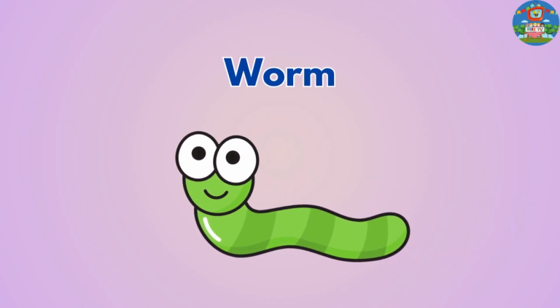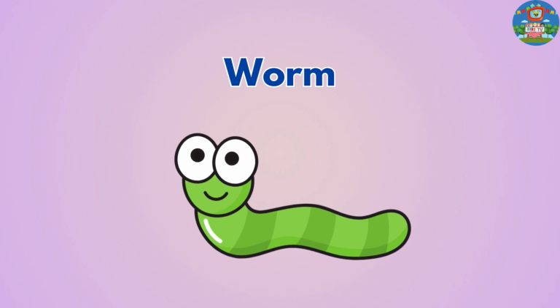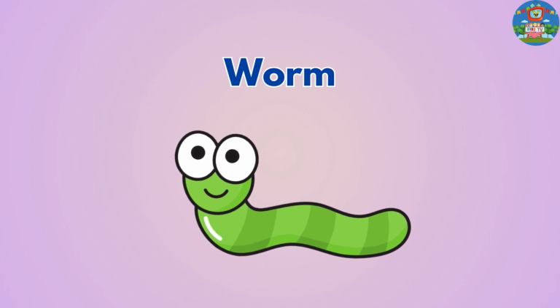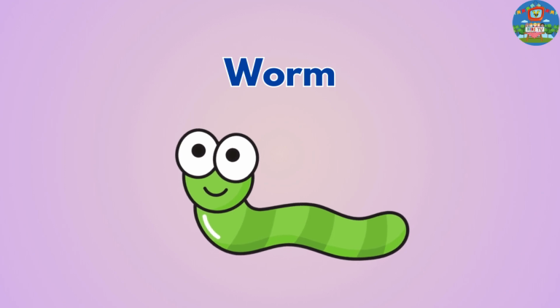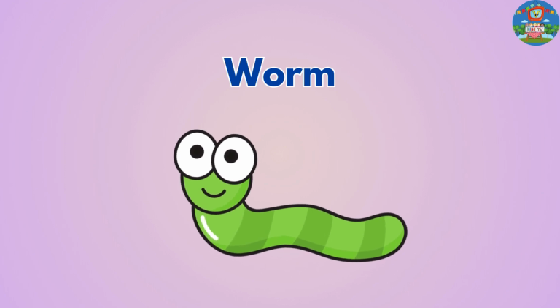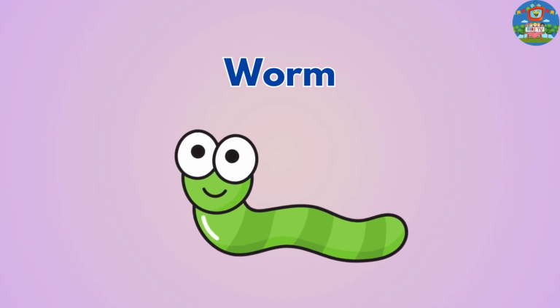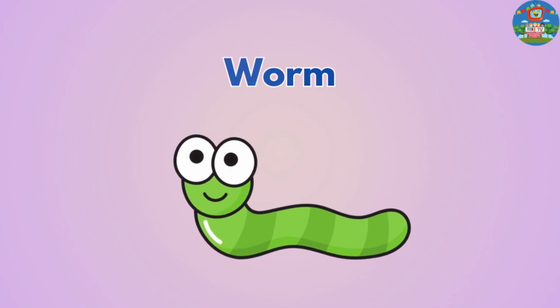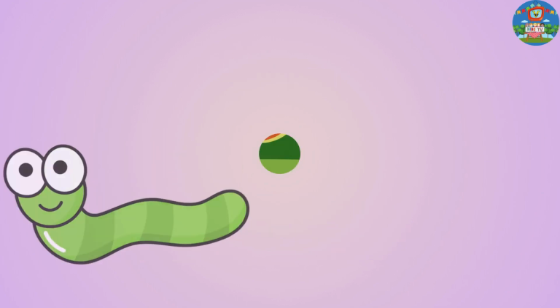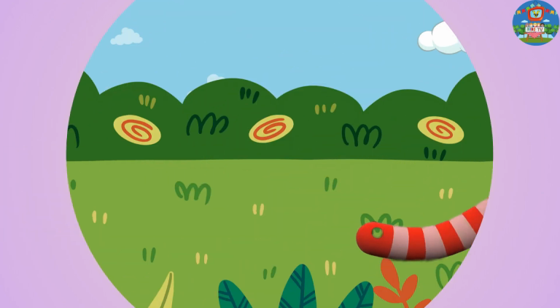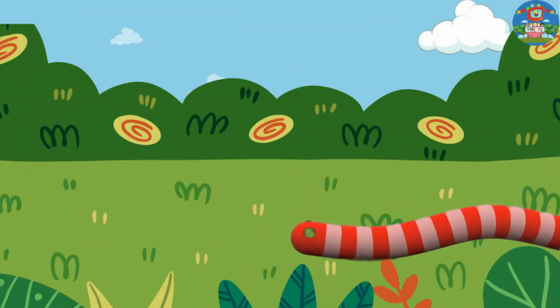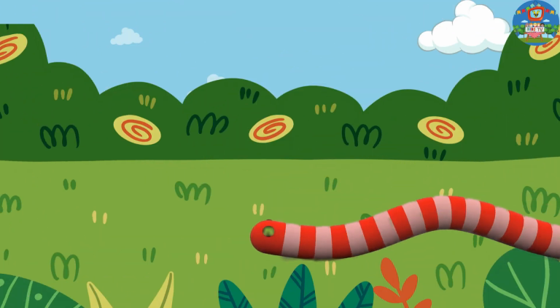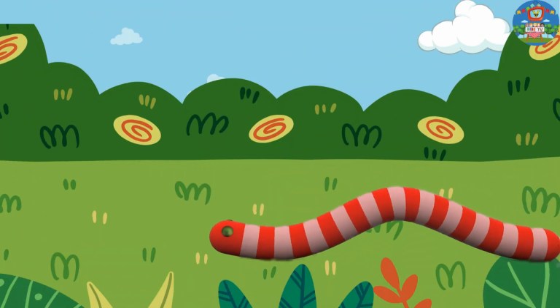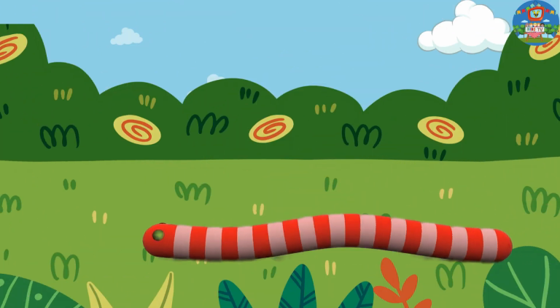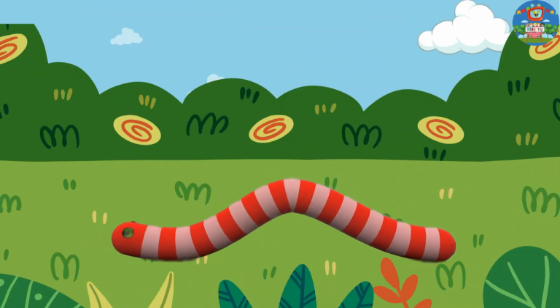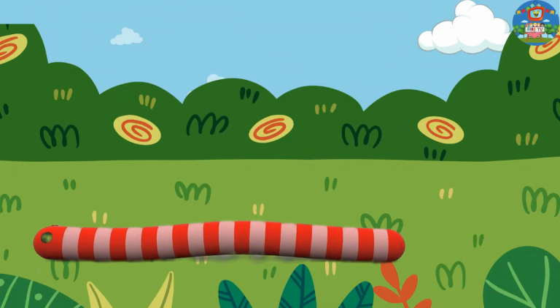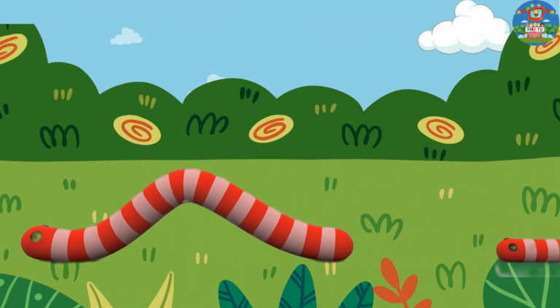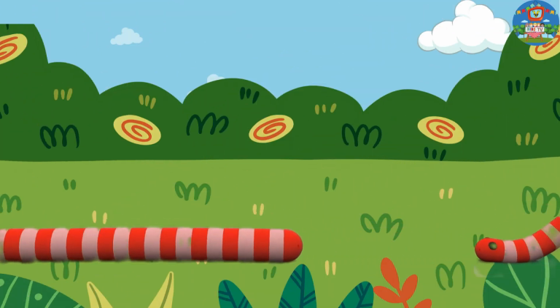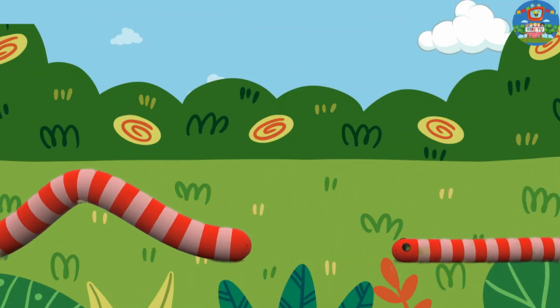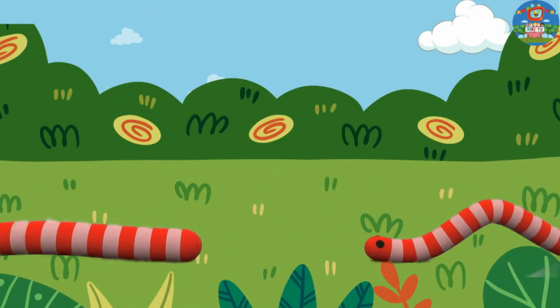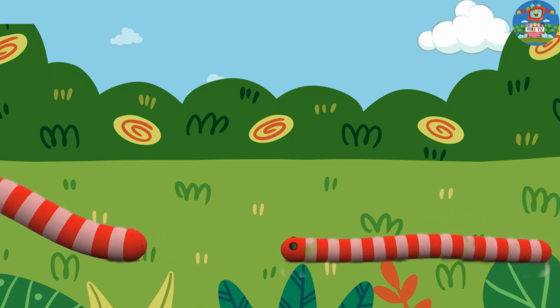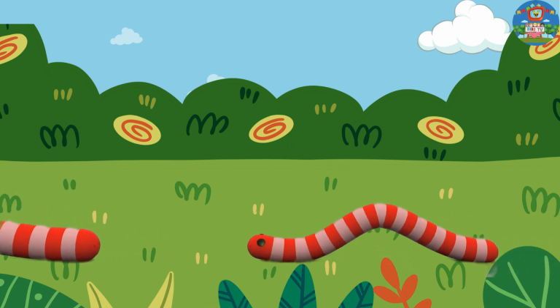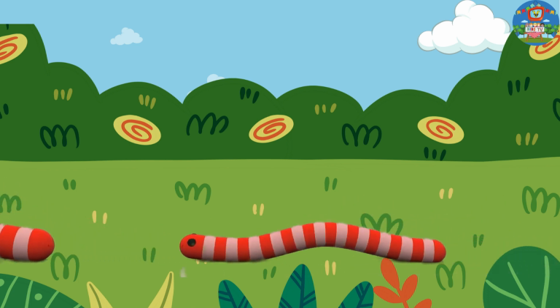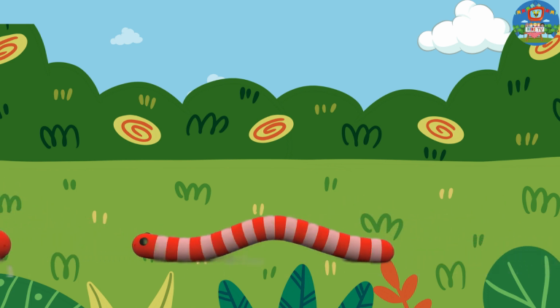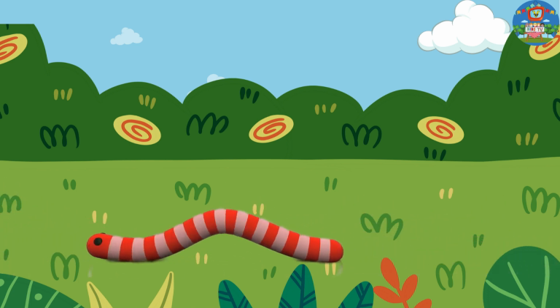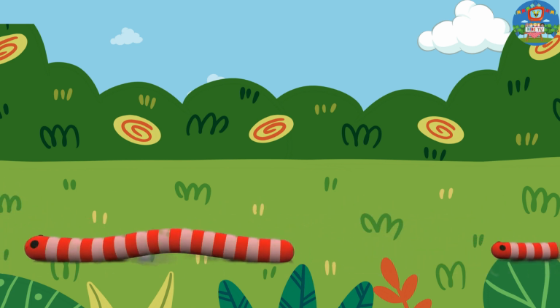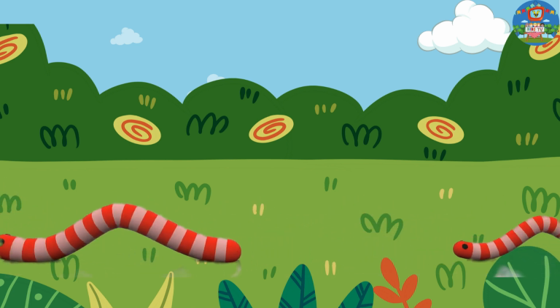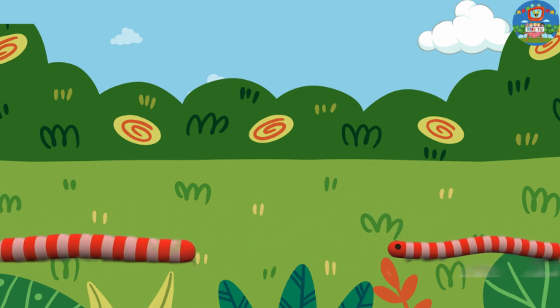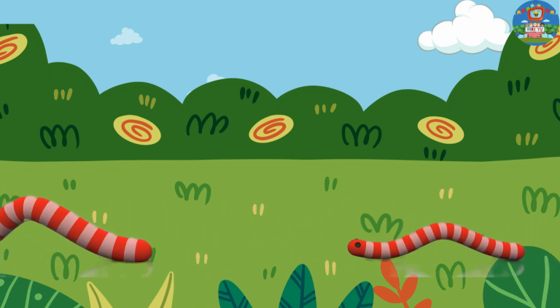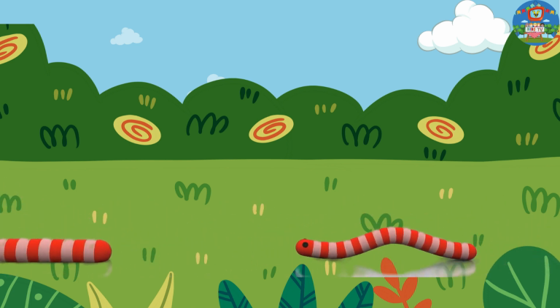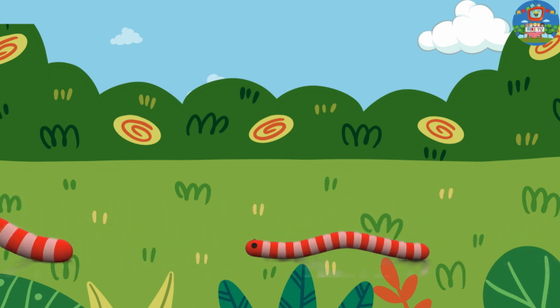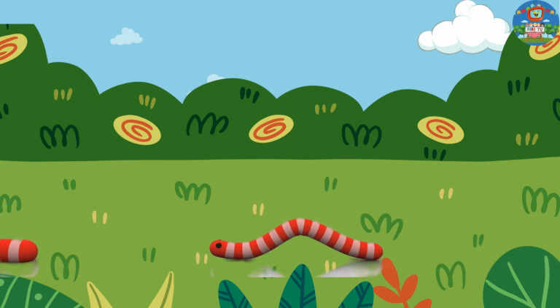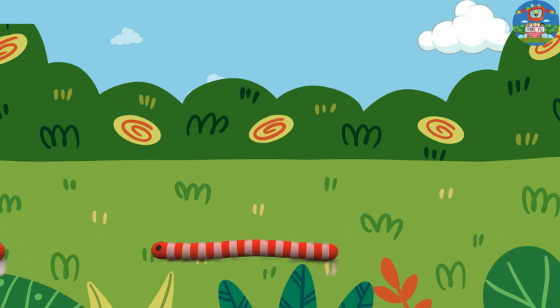Worms. Worms are slimy creatures that help keep soil healthy by eating dead plants and turning them into nutritious soil.